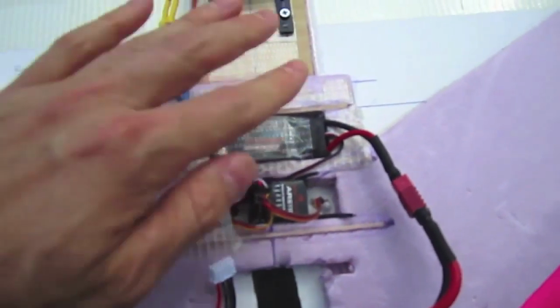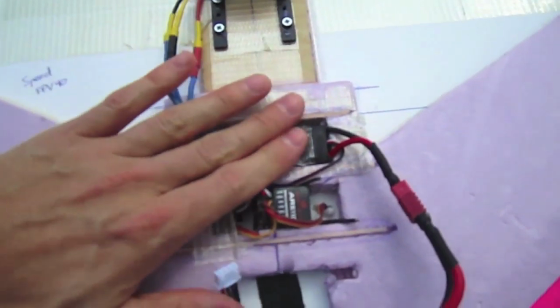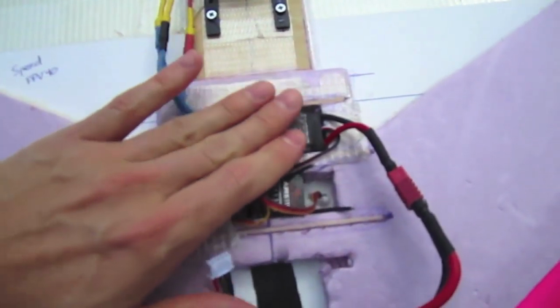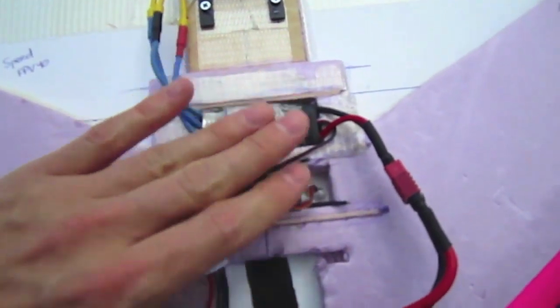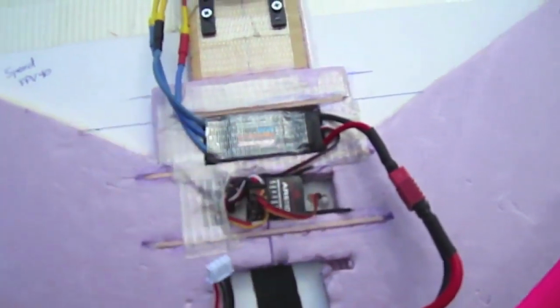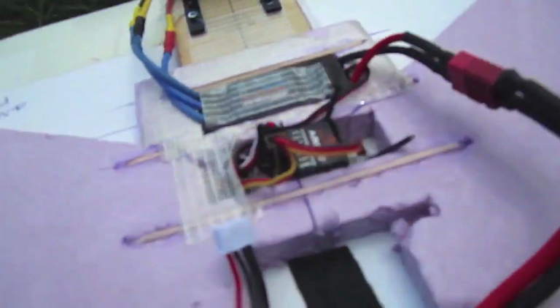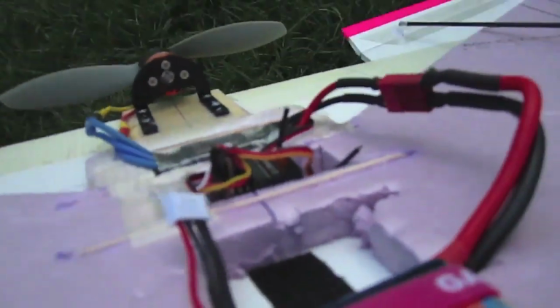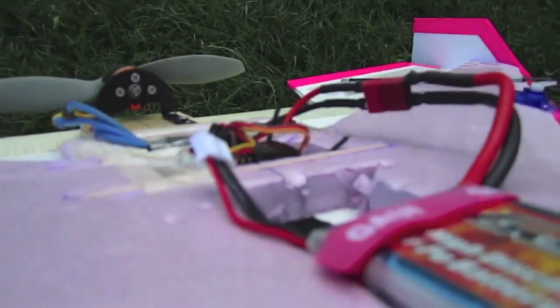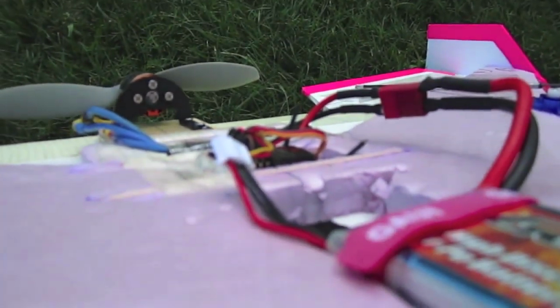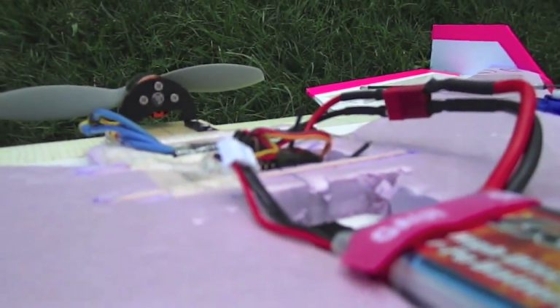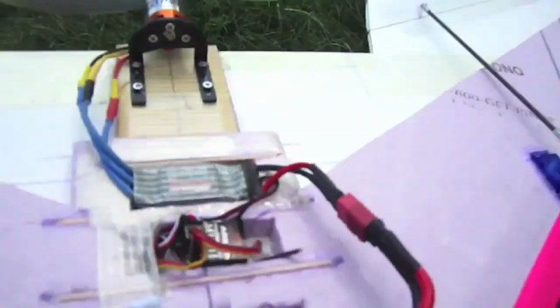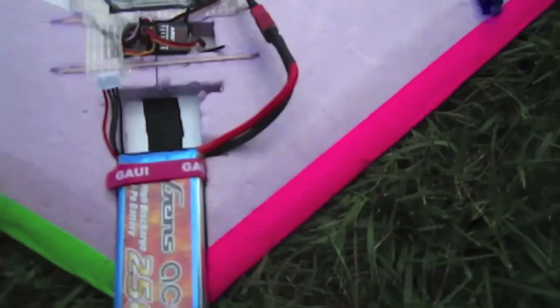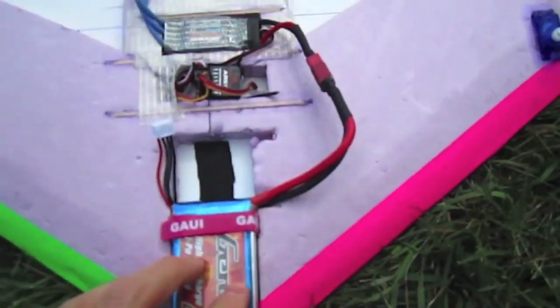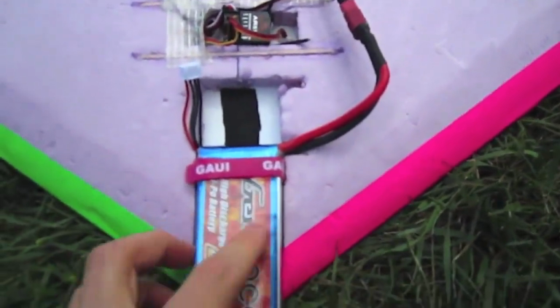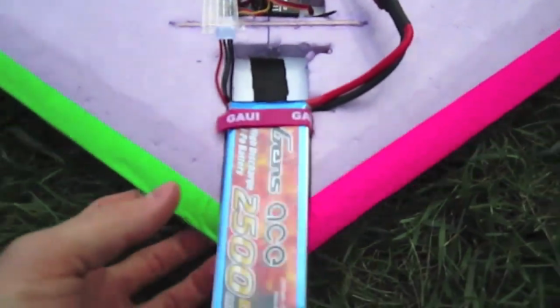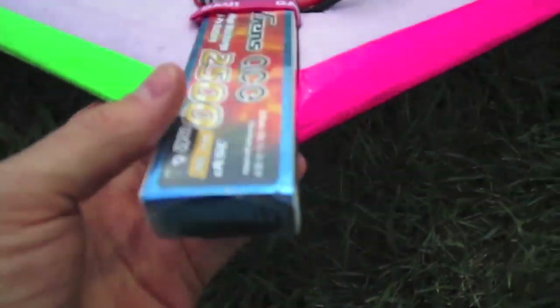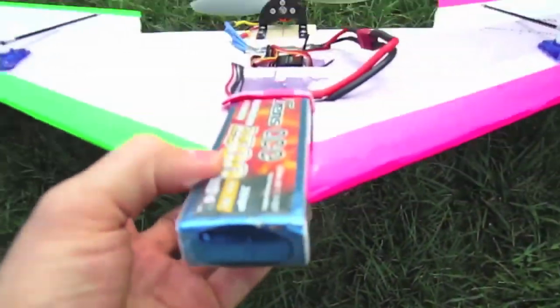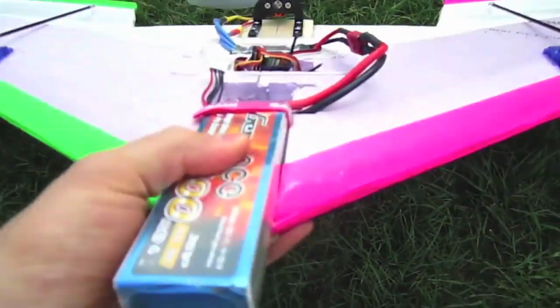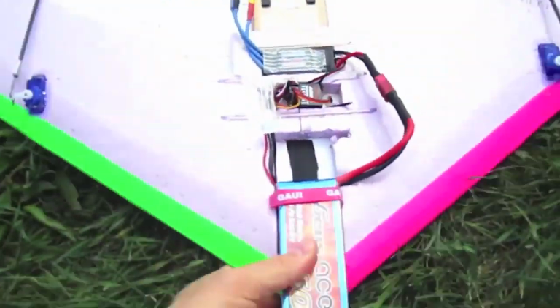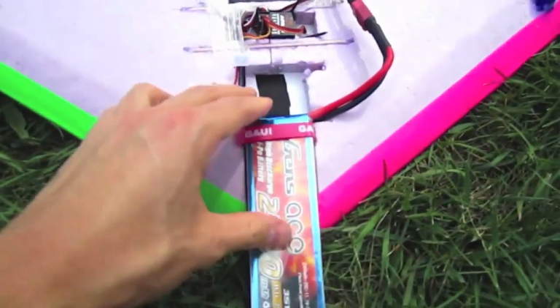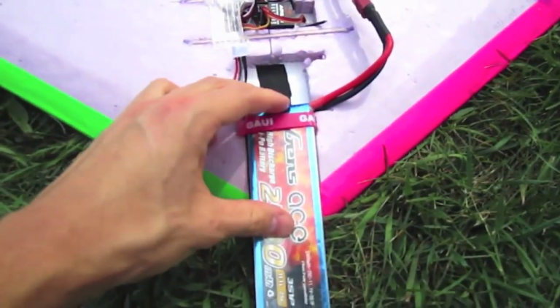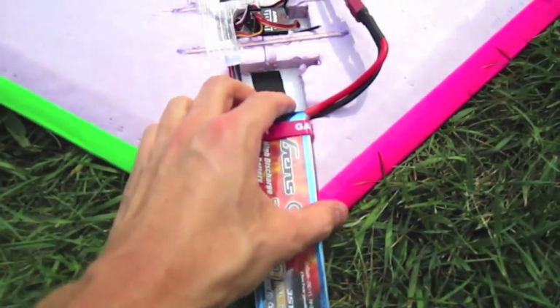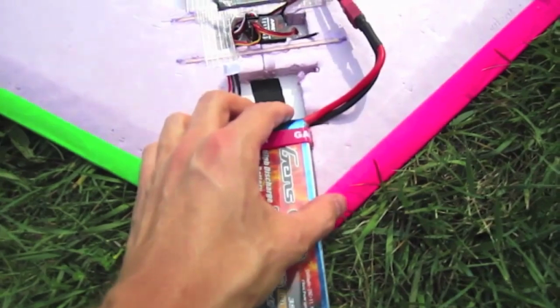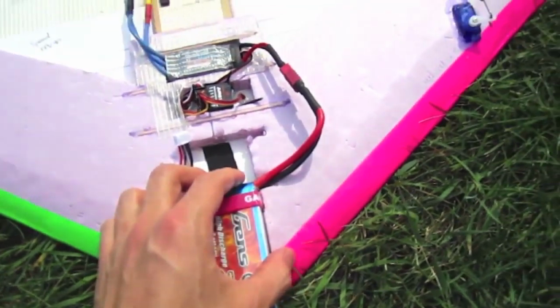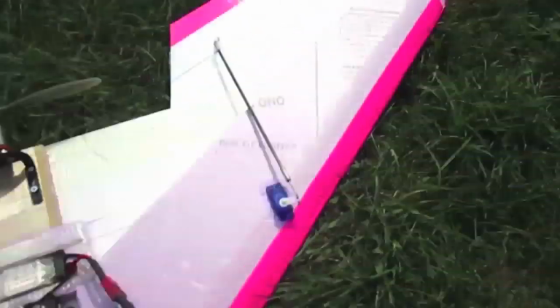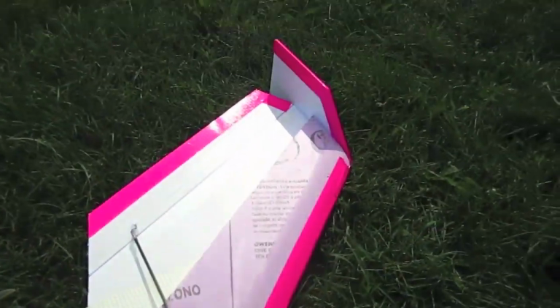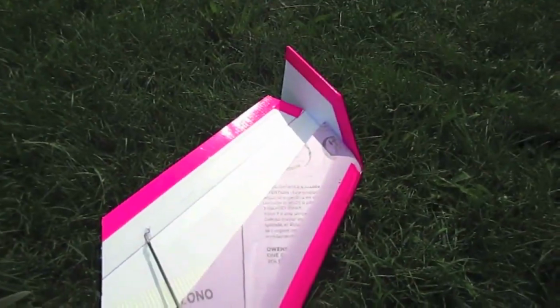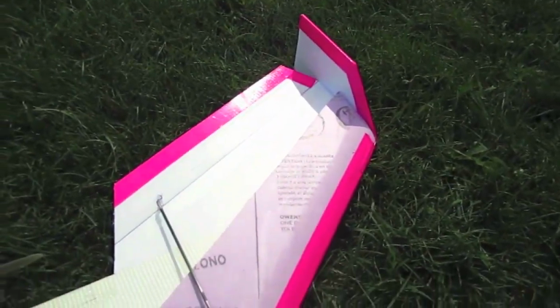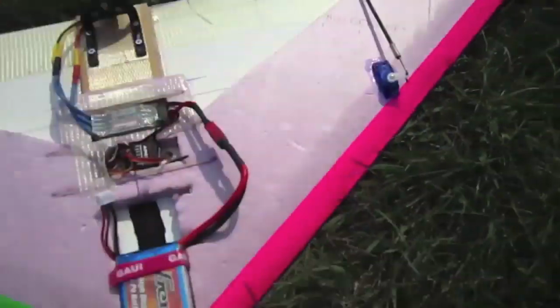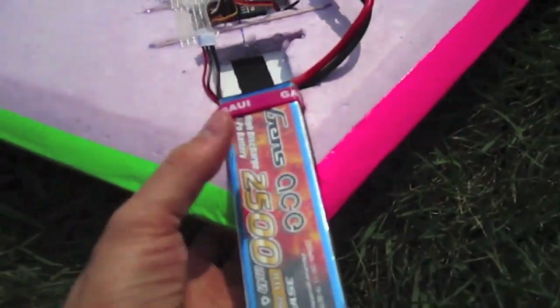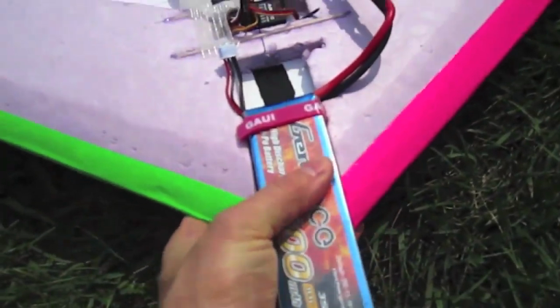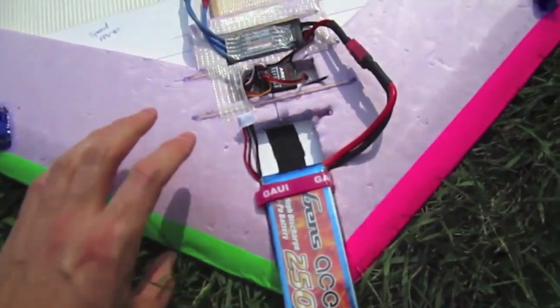I put the speed controller and the receiver down here in those compartments, so it gives the plane a little flatter profile. Here's the battery, which I've also sunk in. I had to move it forward because I had a little too much hot glue out here attaching the fins, so I had to do that to compensate.